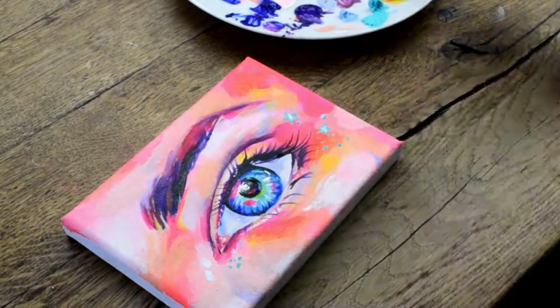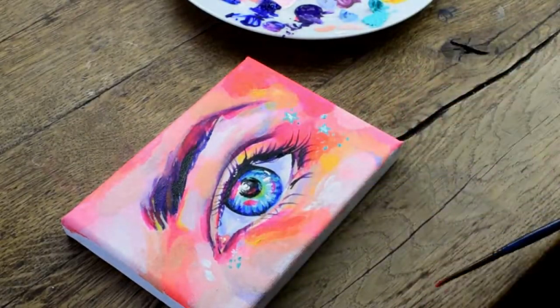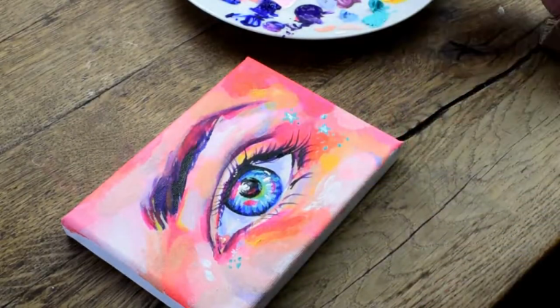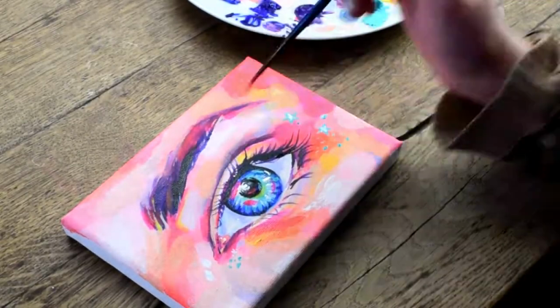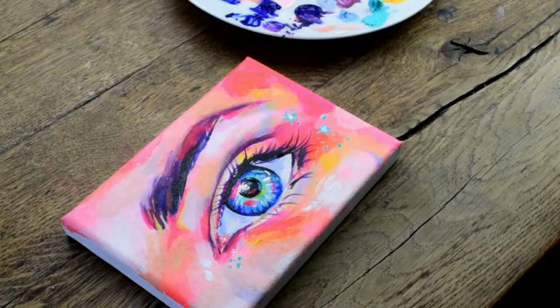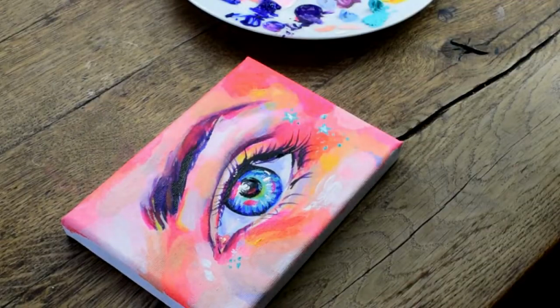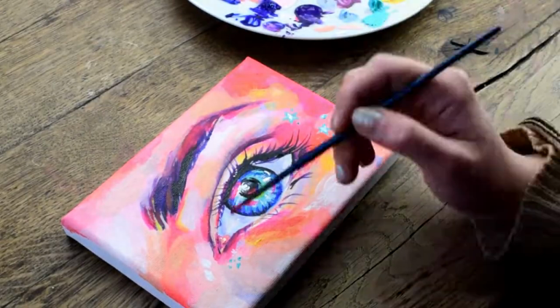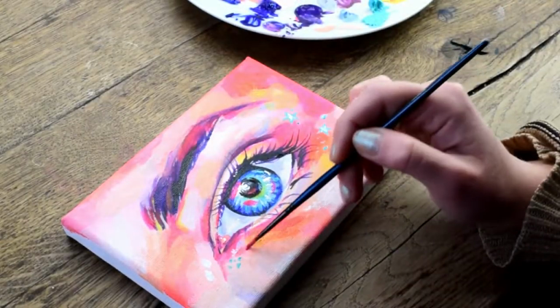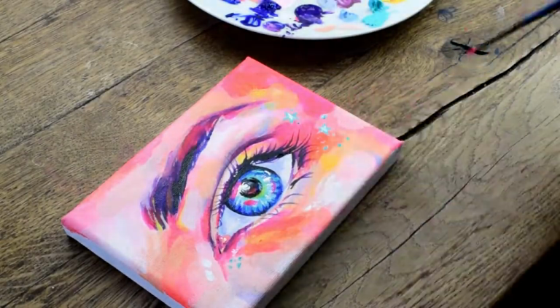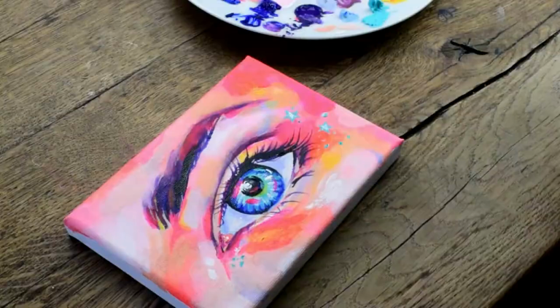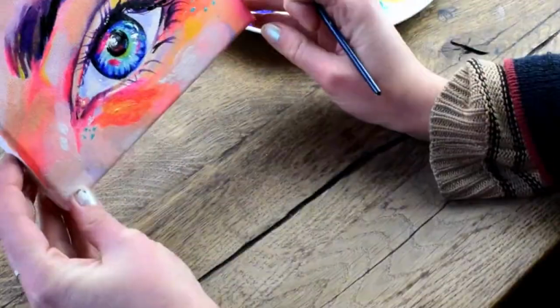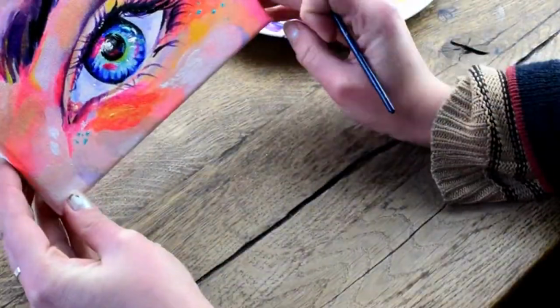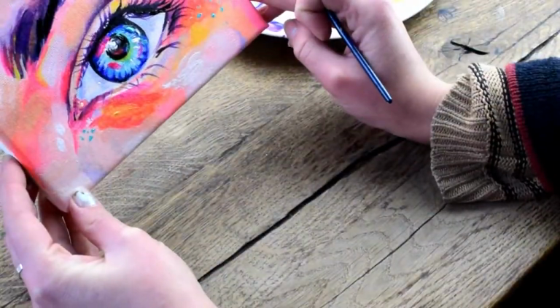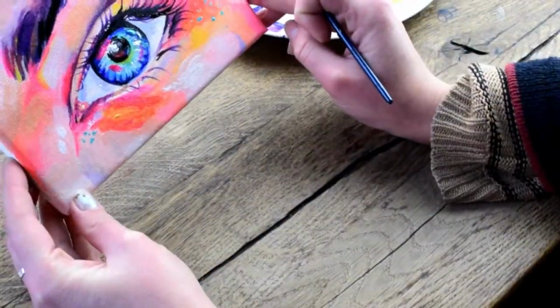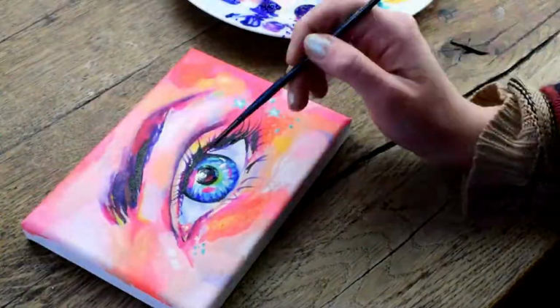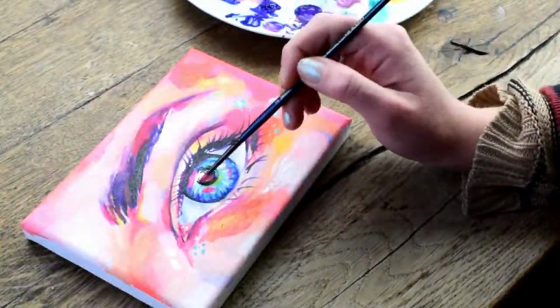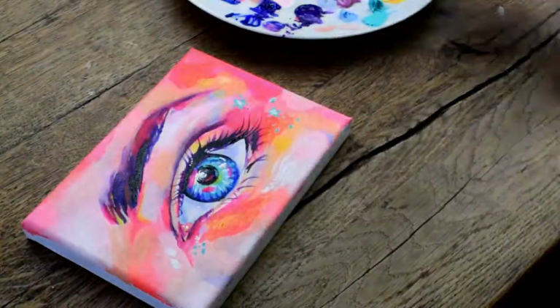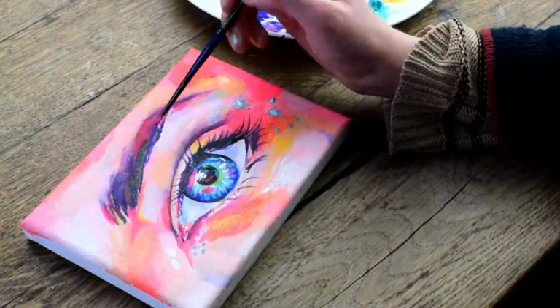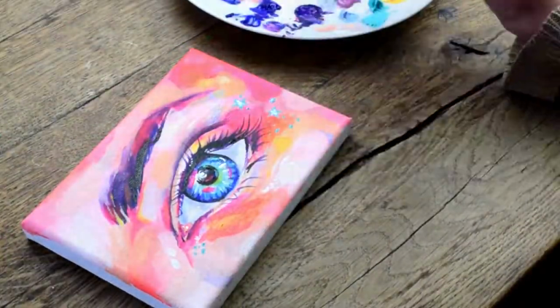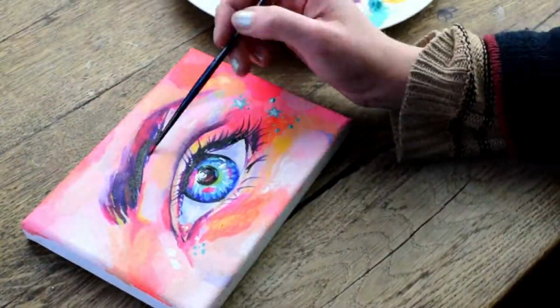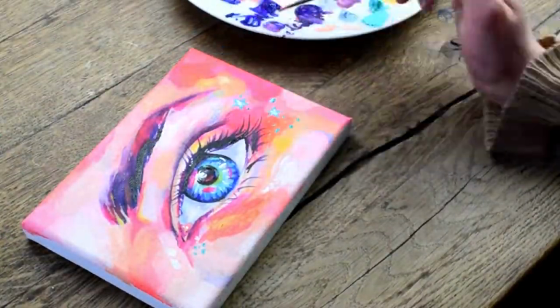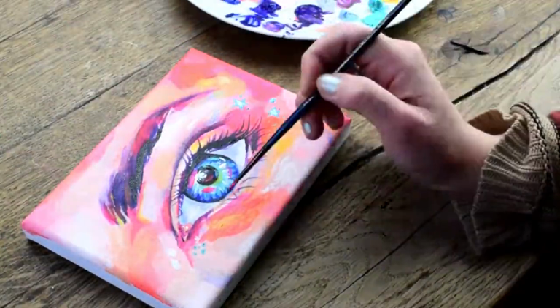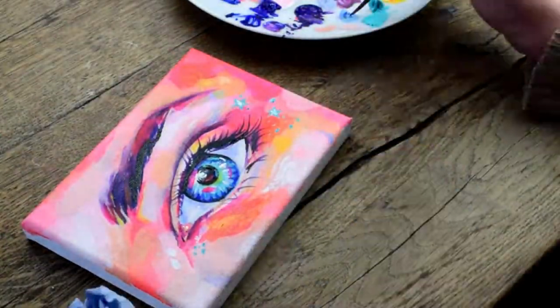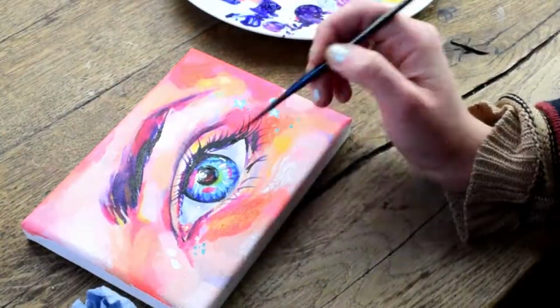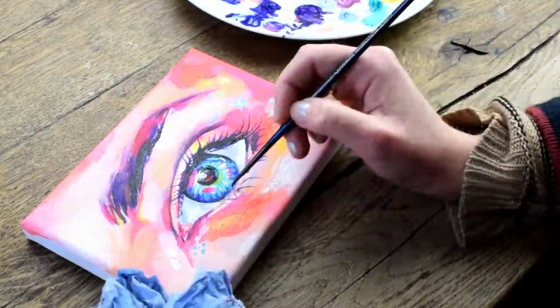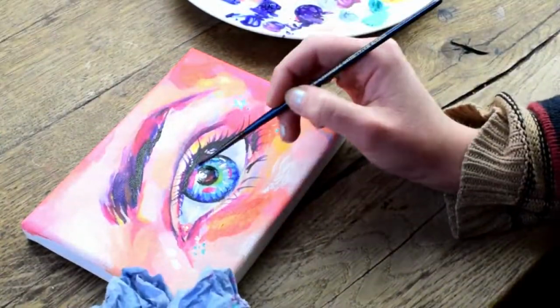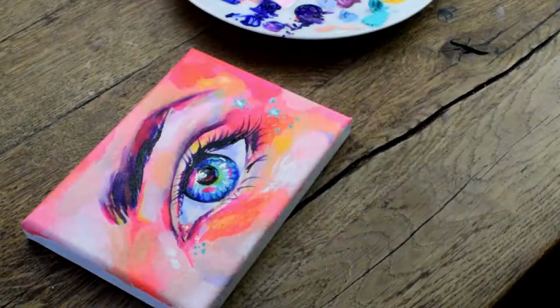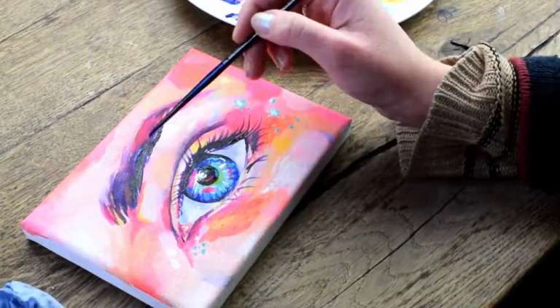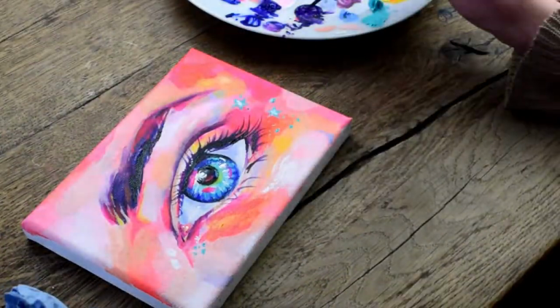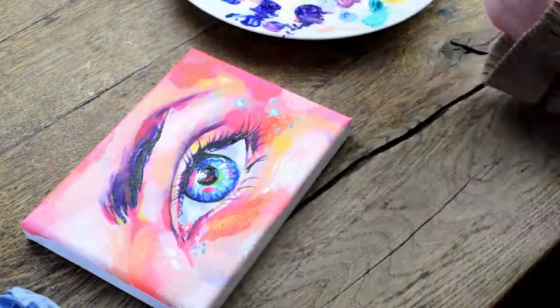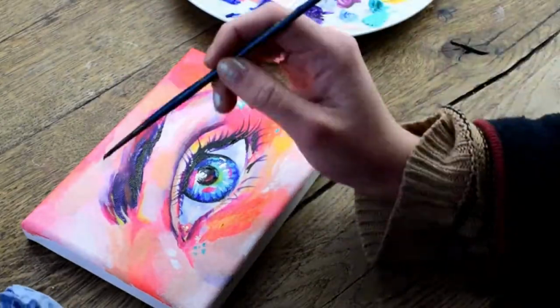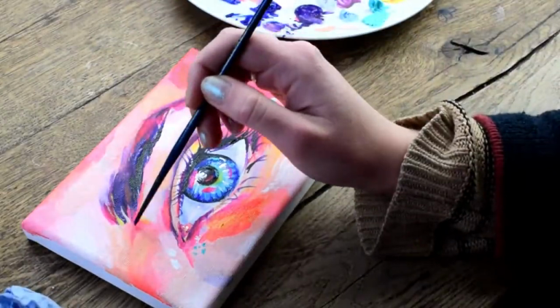That's the painting tutorial over and done — very brief. If you have any questions just ask. Thank you for watching.